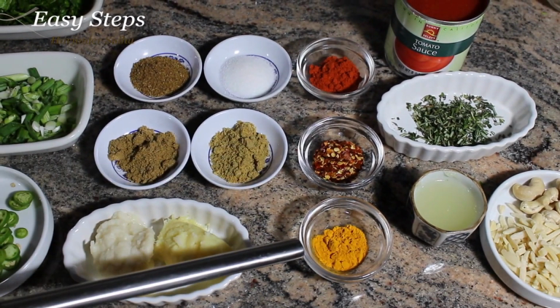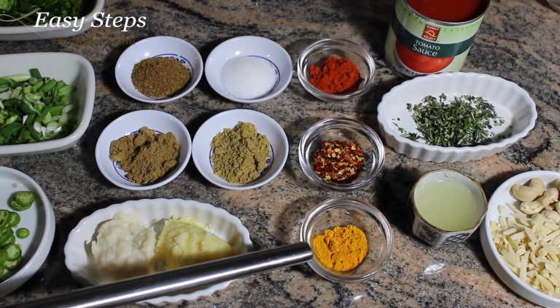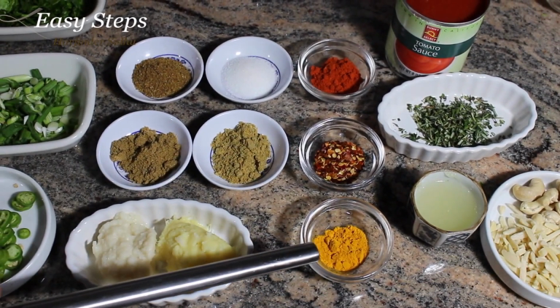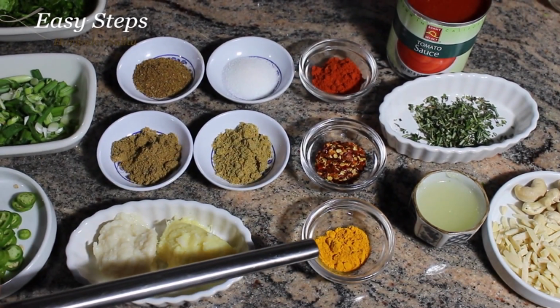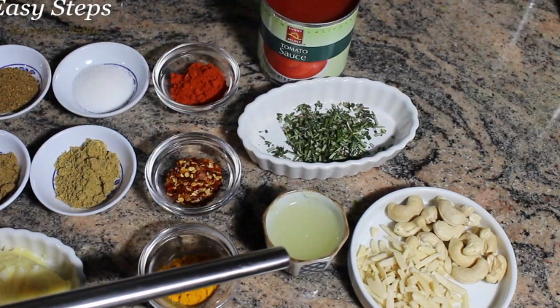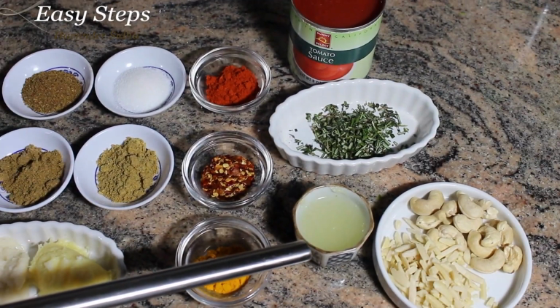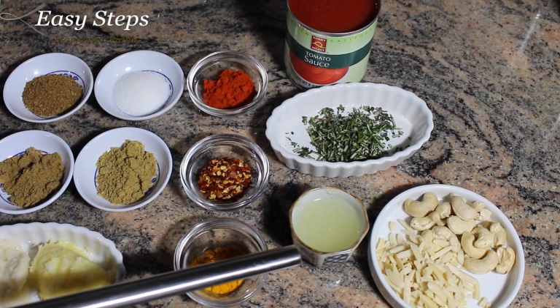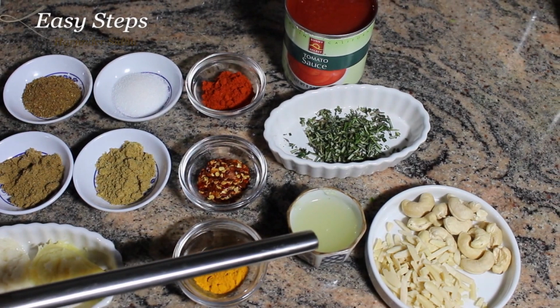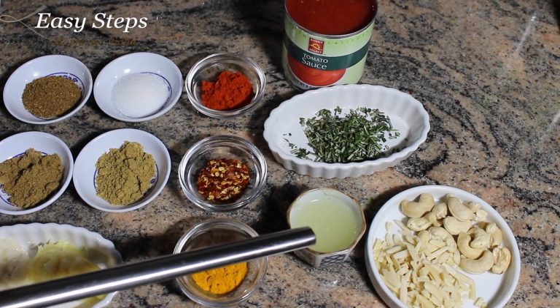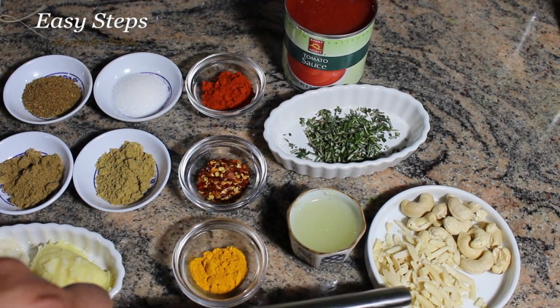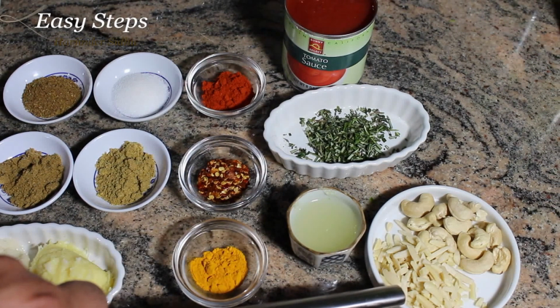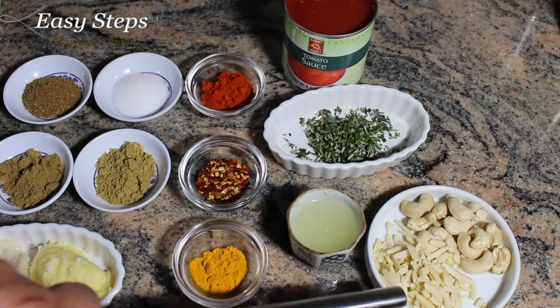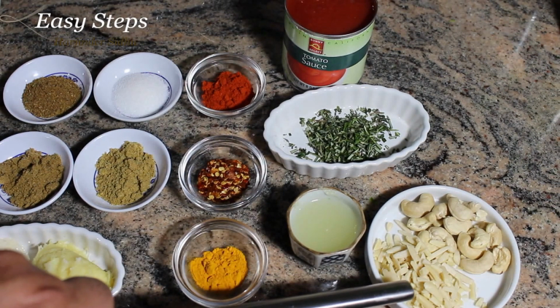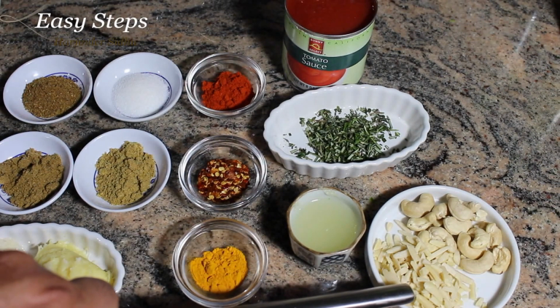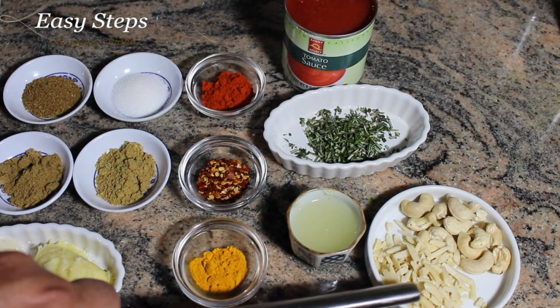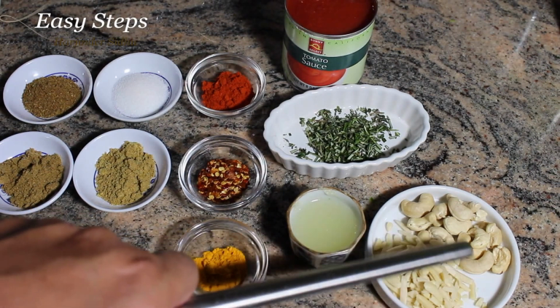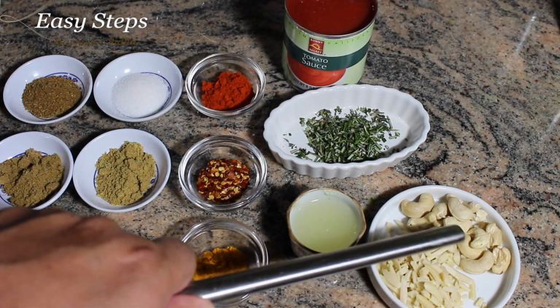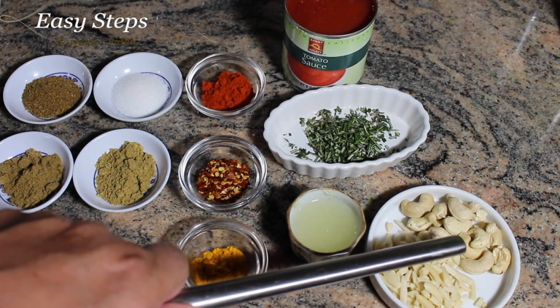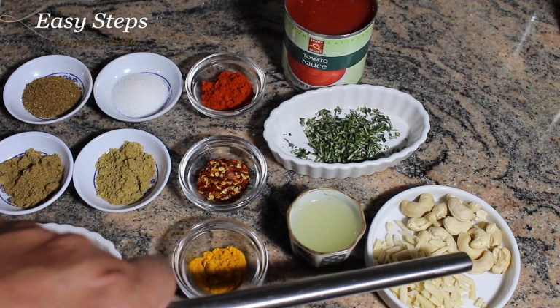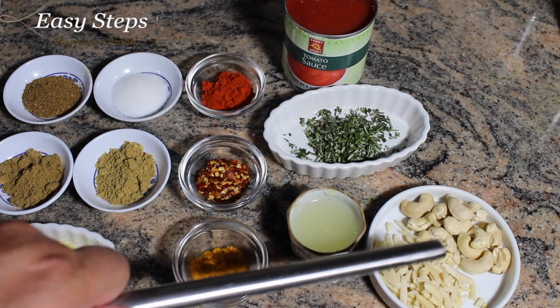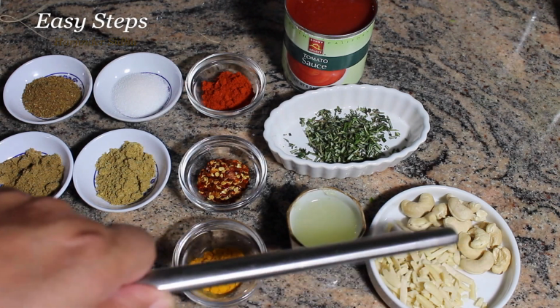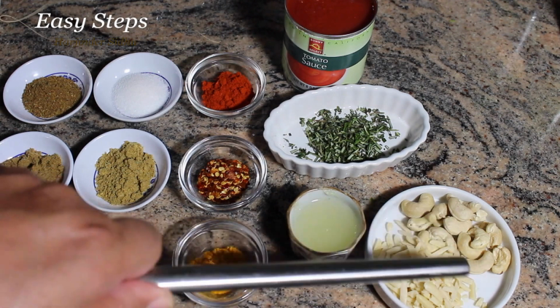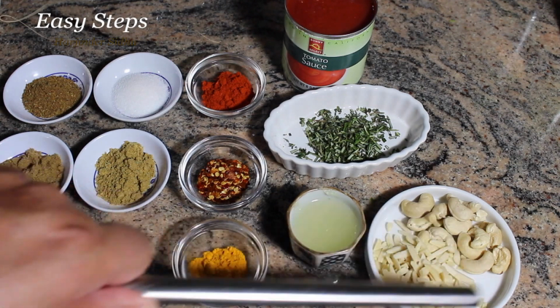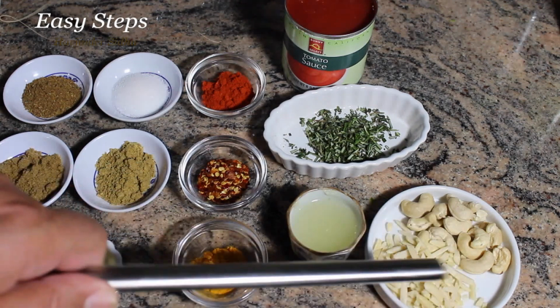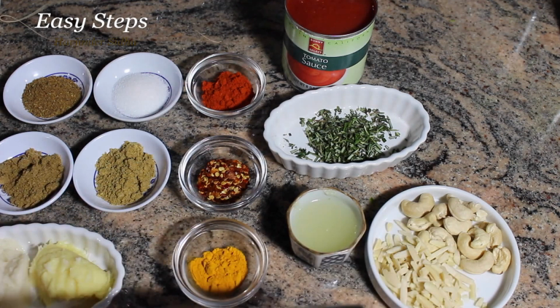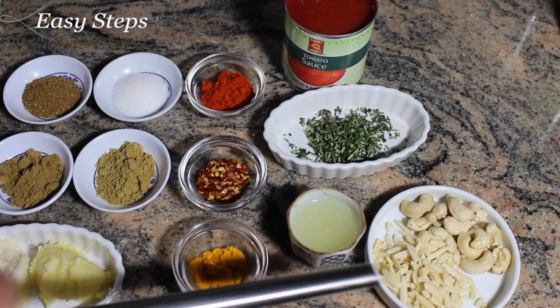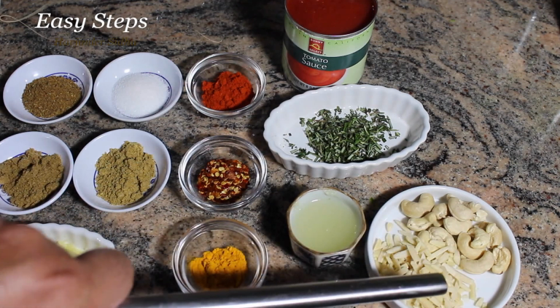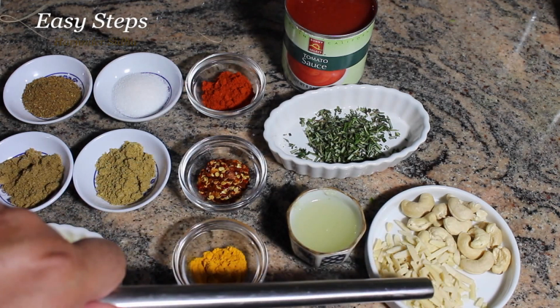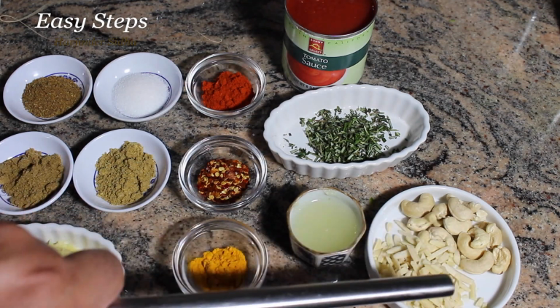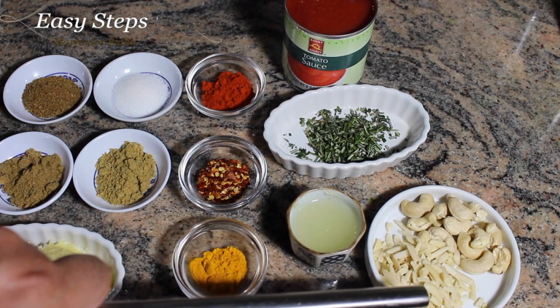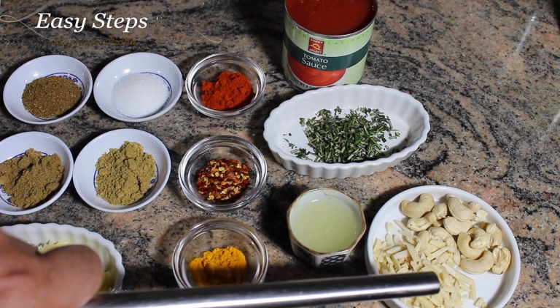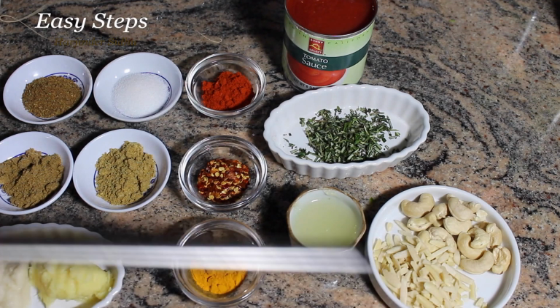Half teaspoon turmeric powder, one tablespoon lemon juice, one tablespoon sliced almonds, about two tablespoon cashew nuts. You can use any nuts — it's all optional. If you don't want to use them, that'd be okay.